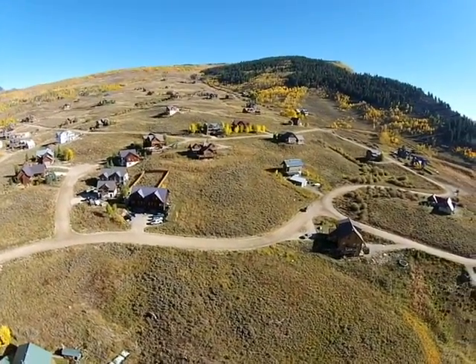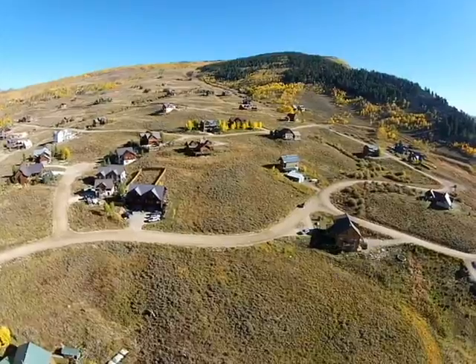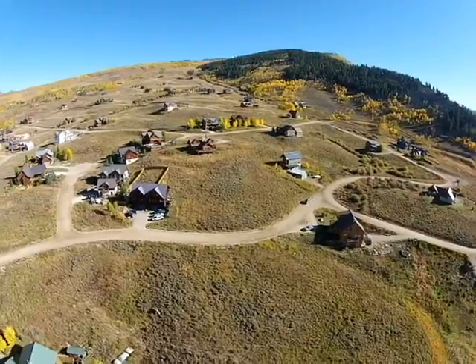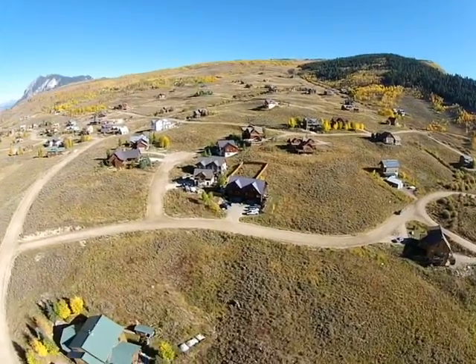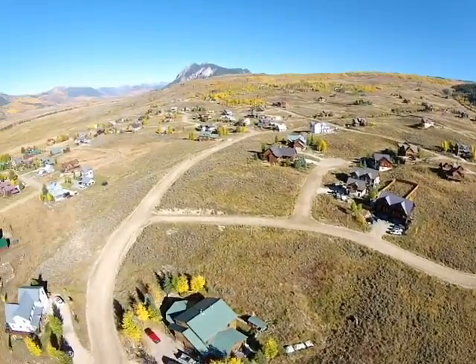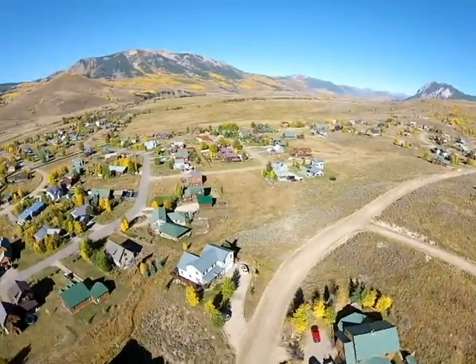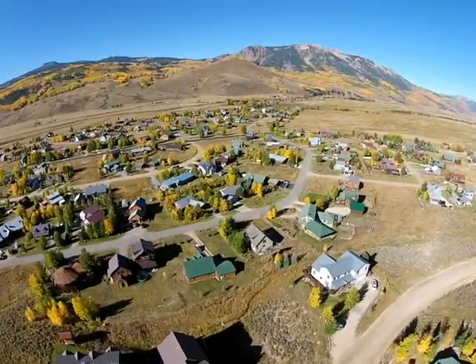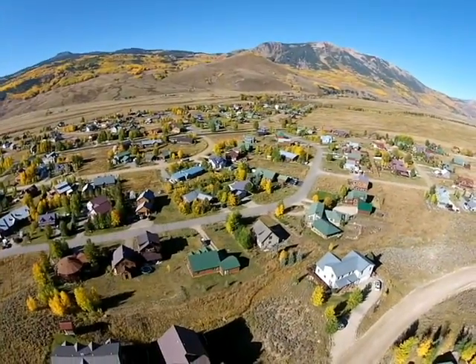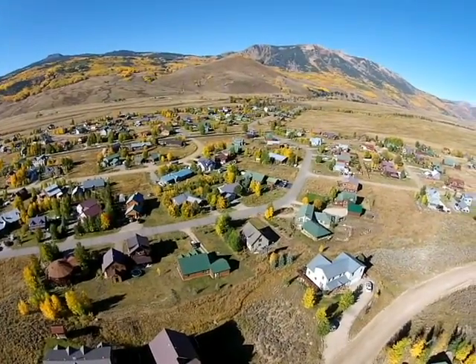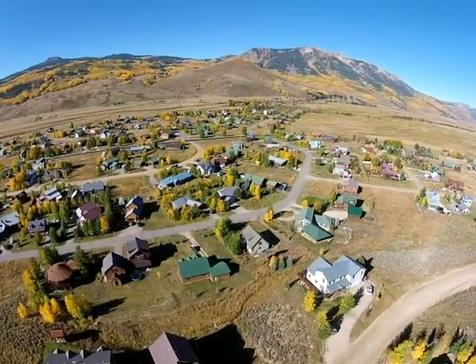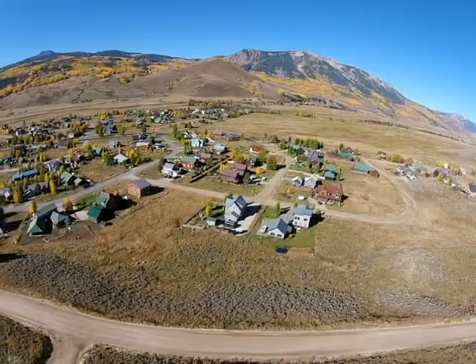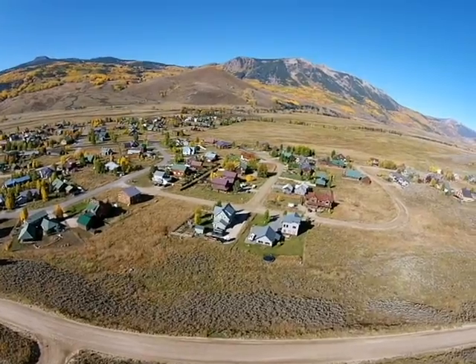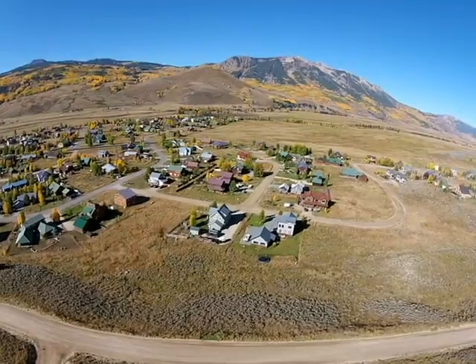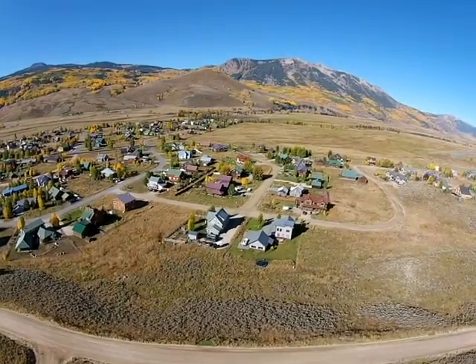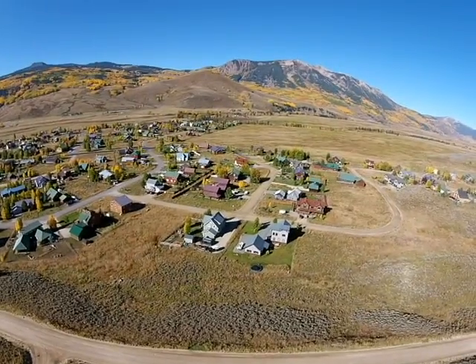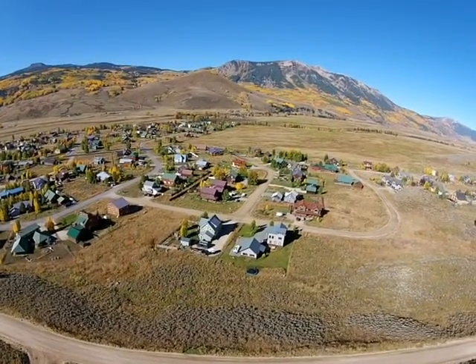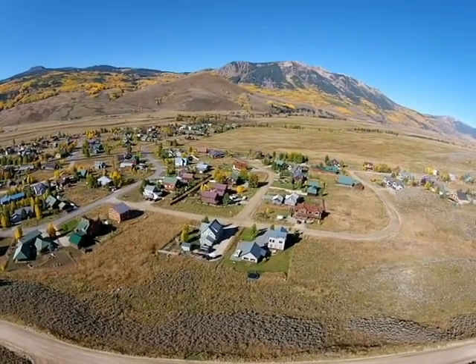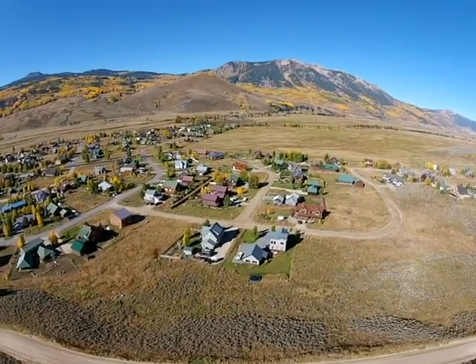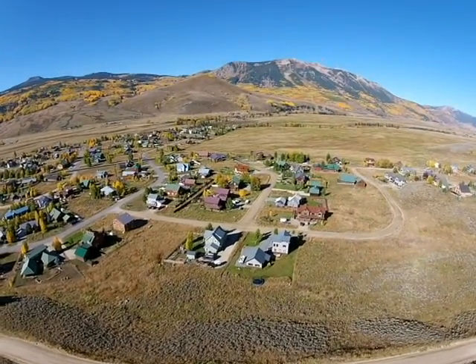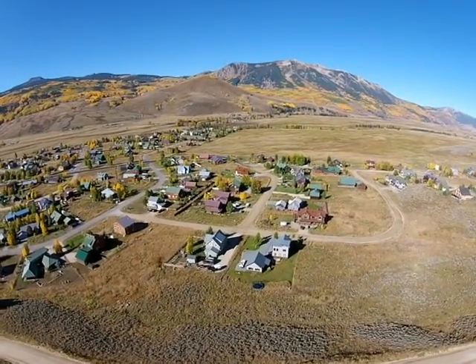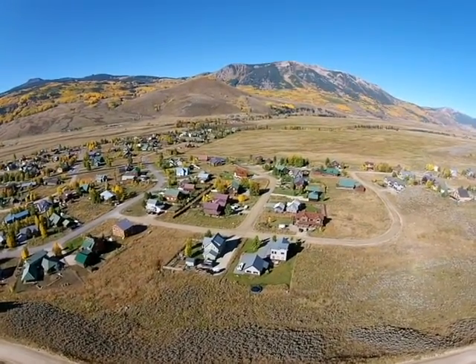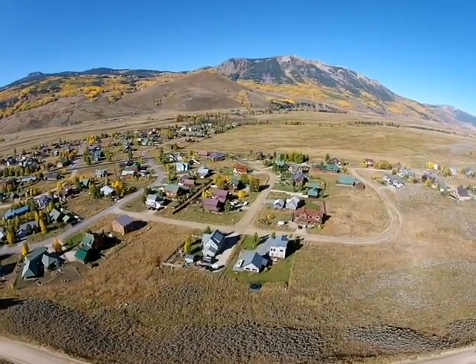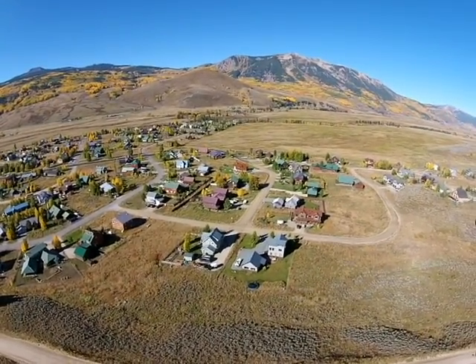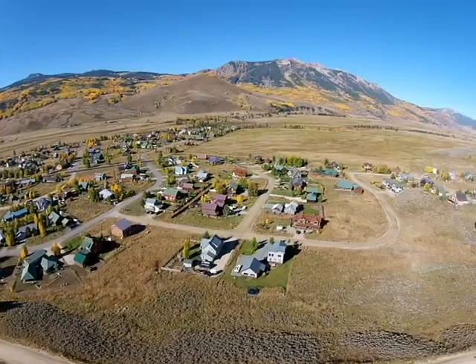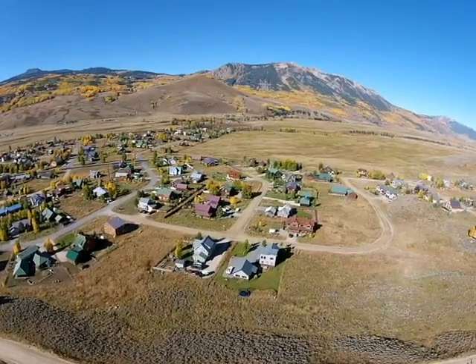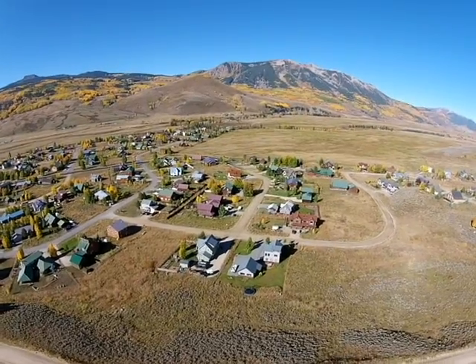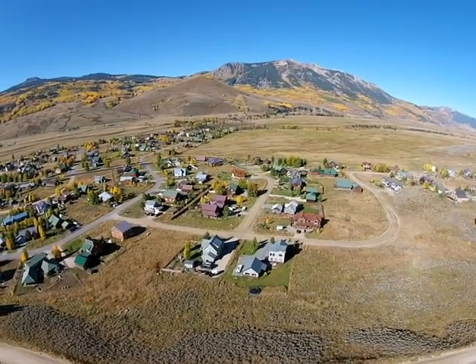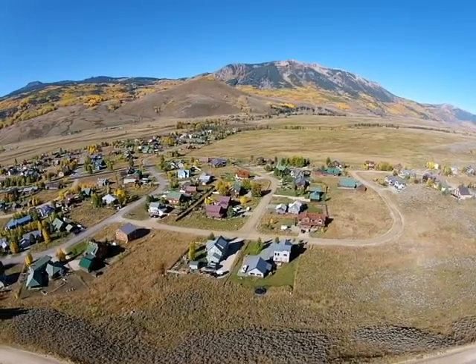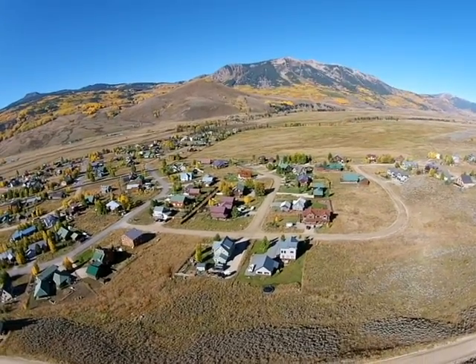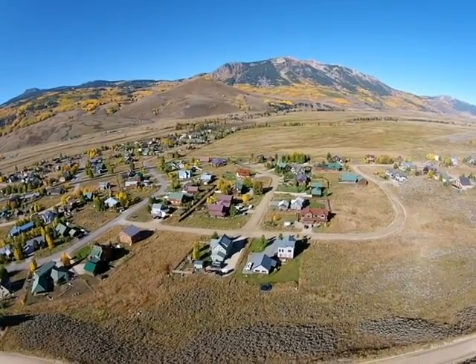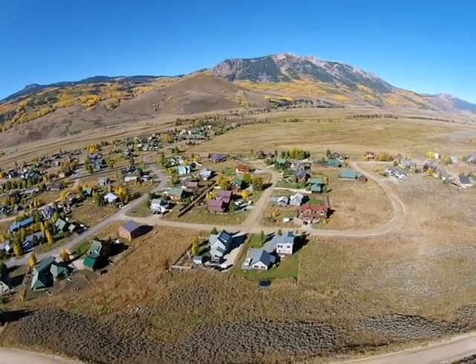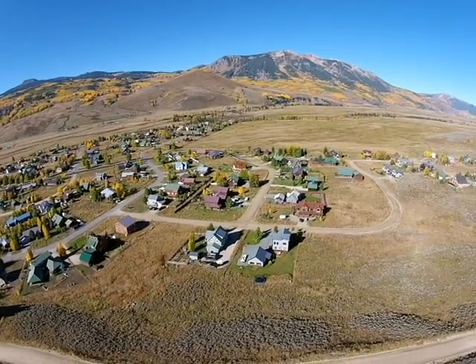There are lots of great lots in this area. The lots are still quite reasonably priced, and you can build a house for a lot cheaper than you can in town. Great views, and some of these lots are located on hillsides with terrific aspects. Thanks for watching today.